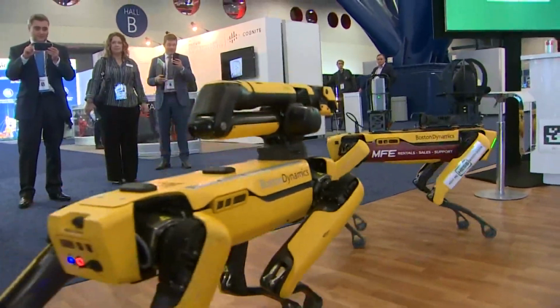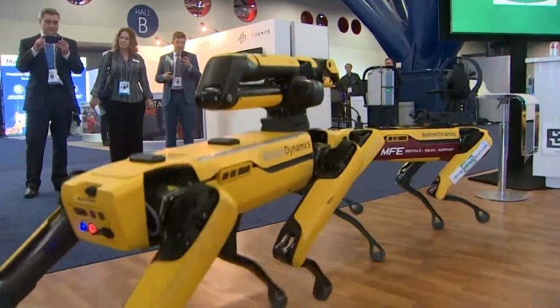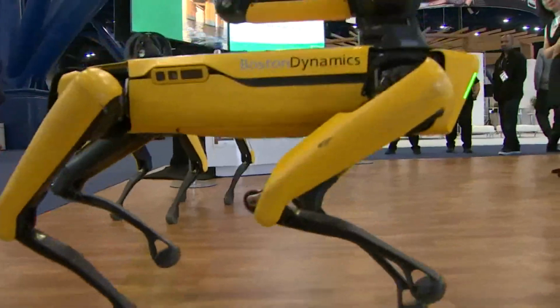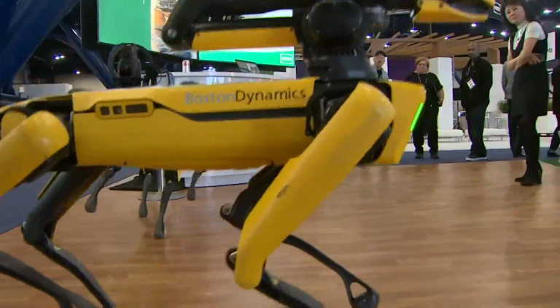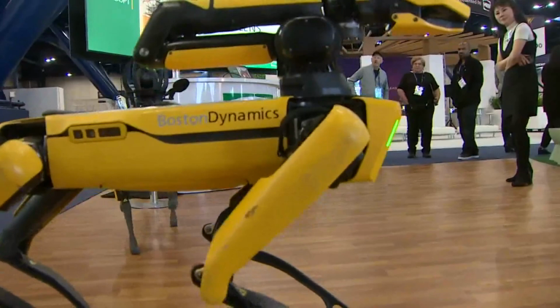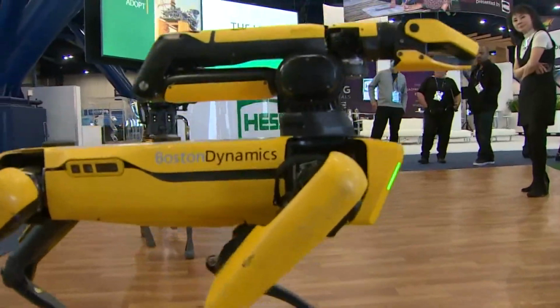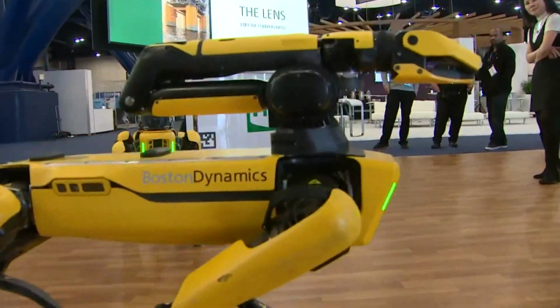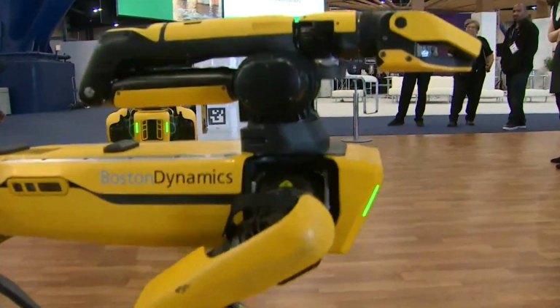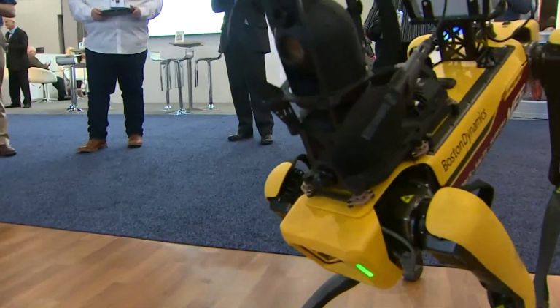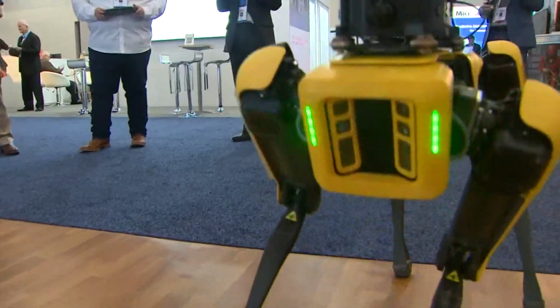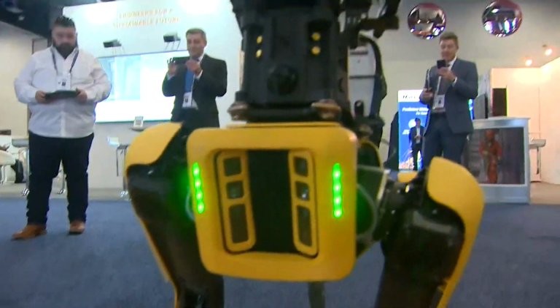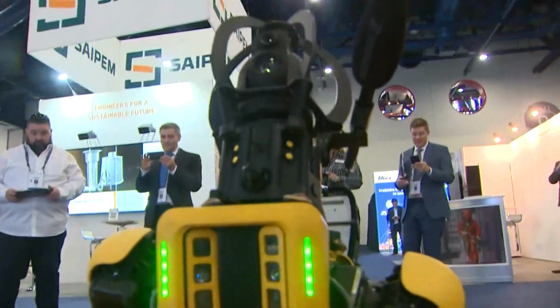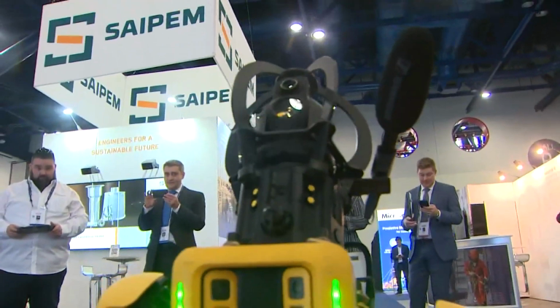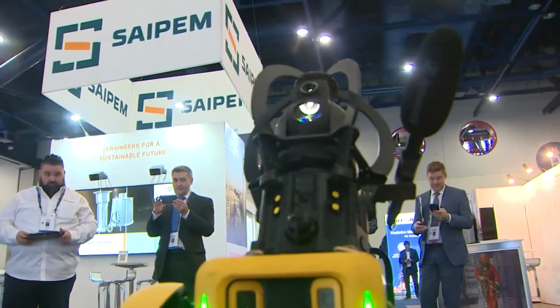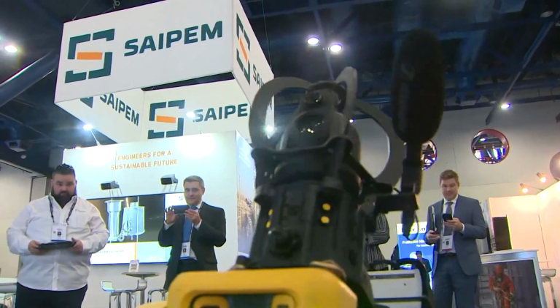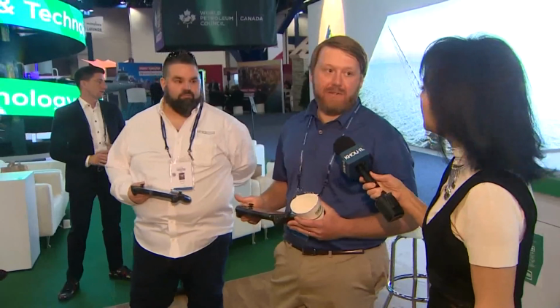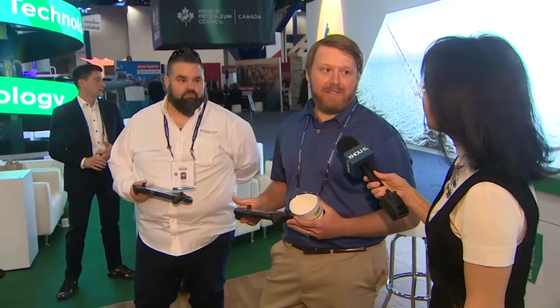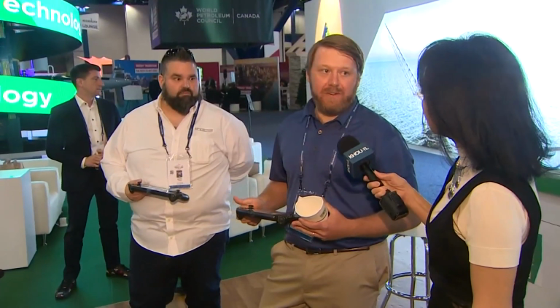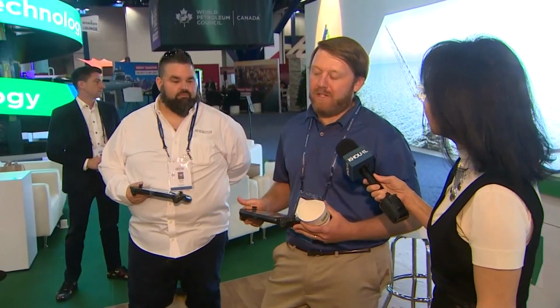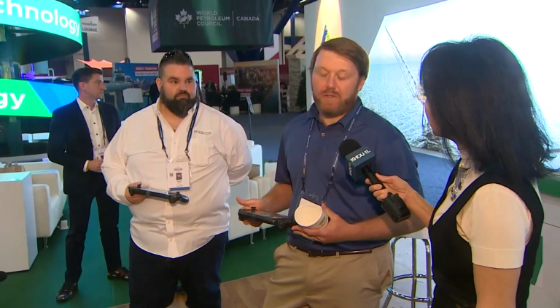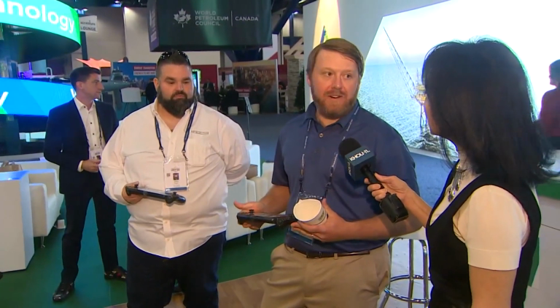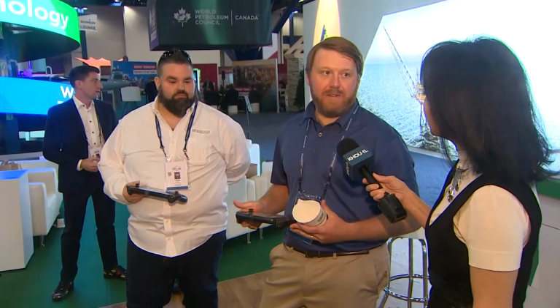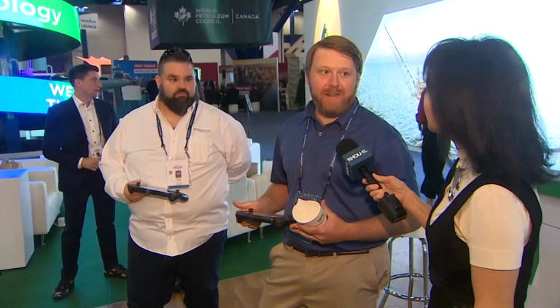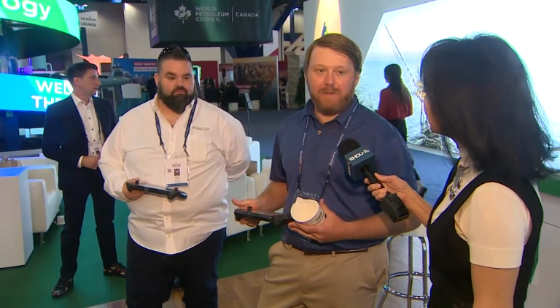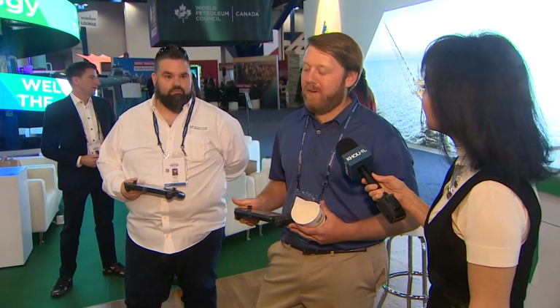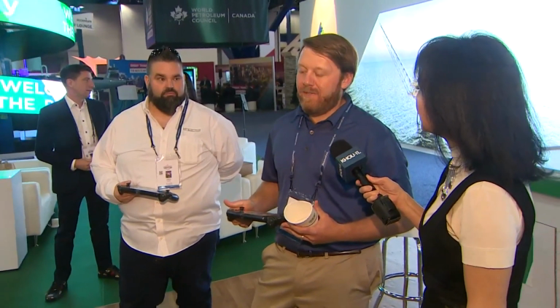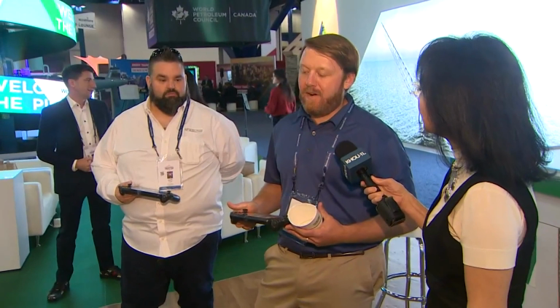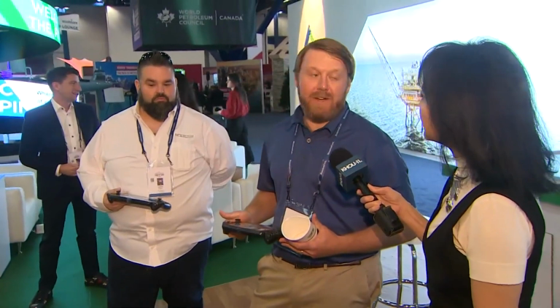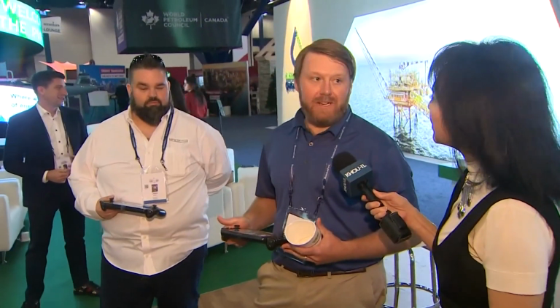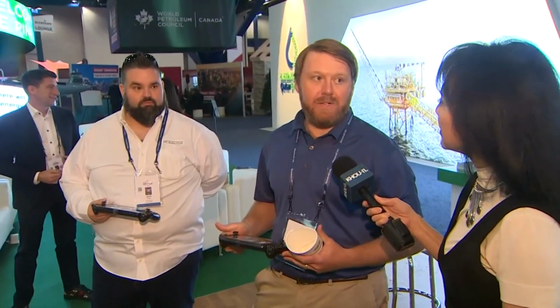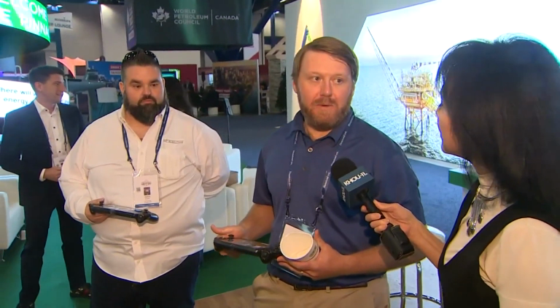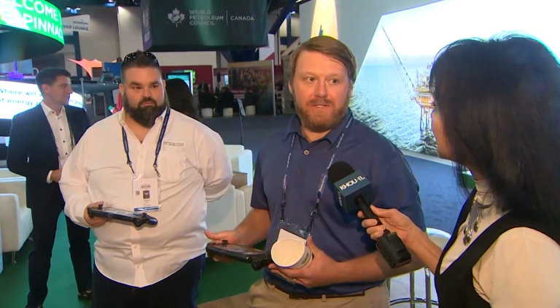Meet Spot and his buddy Spot. The robotic pooch is stealing the show at the World Petroleum Congress. We have over 600 robots in the field in just over two years of the robot being available, so we've seen a rapid uptick in adoption across multiple industries.